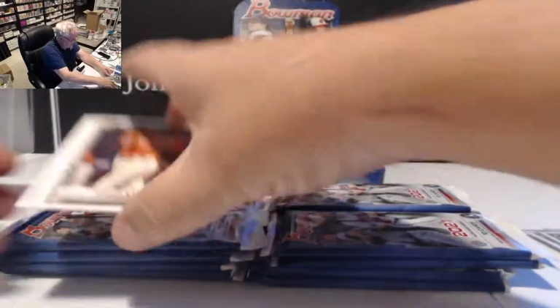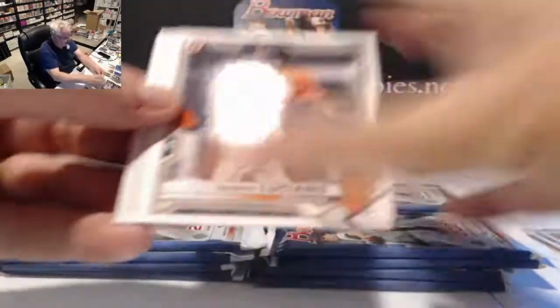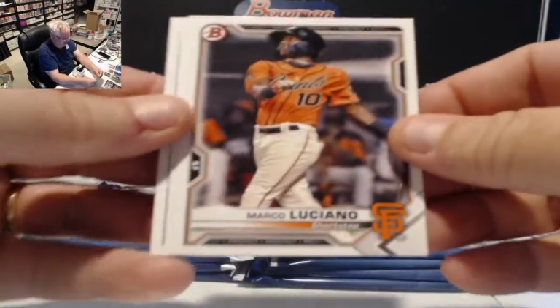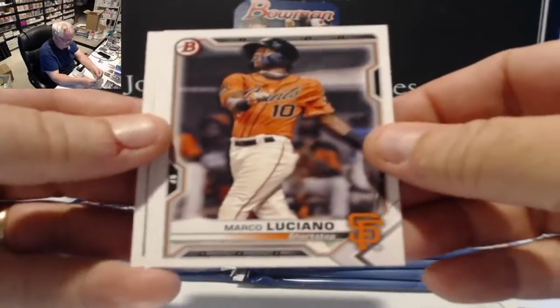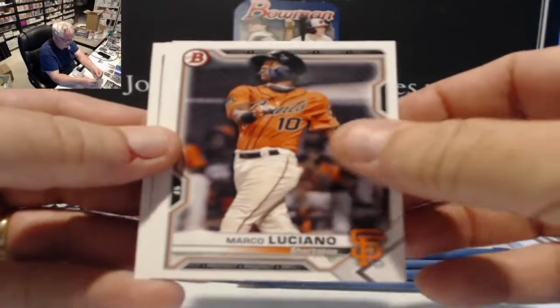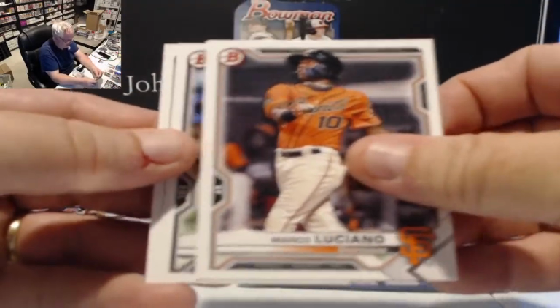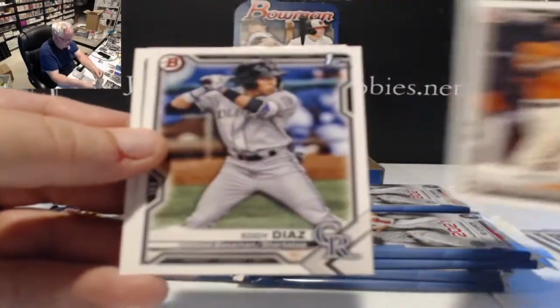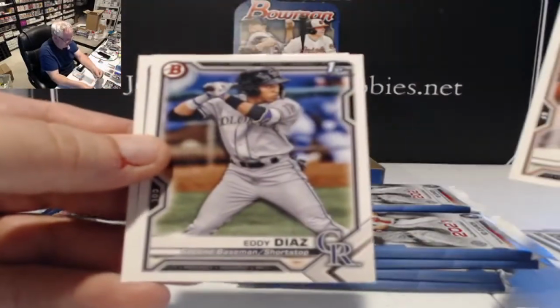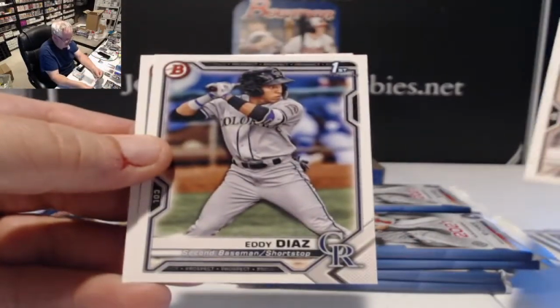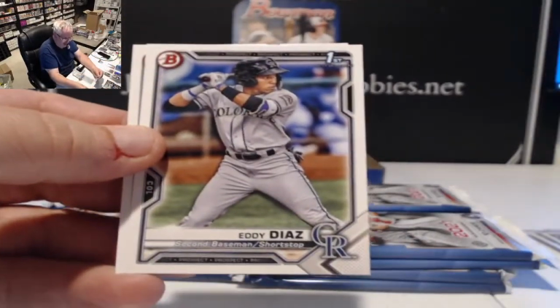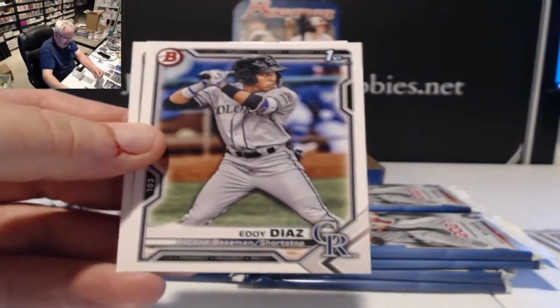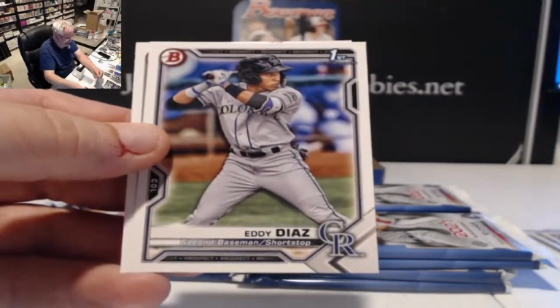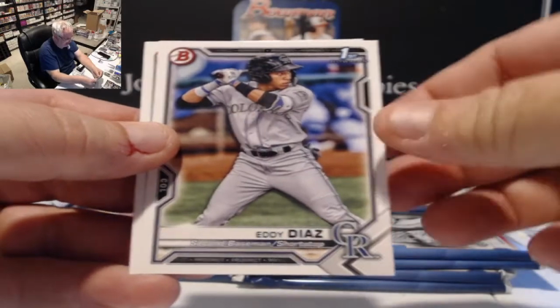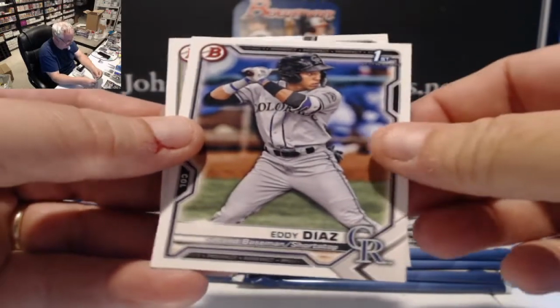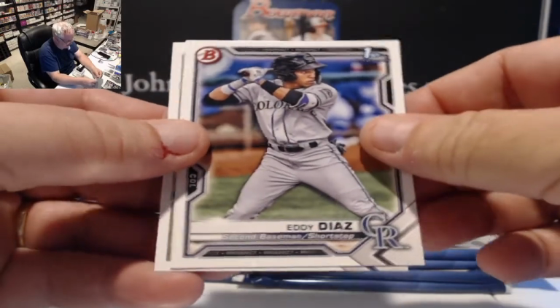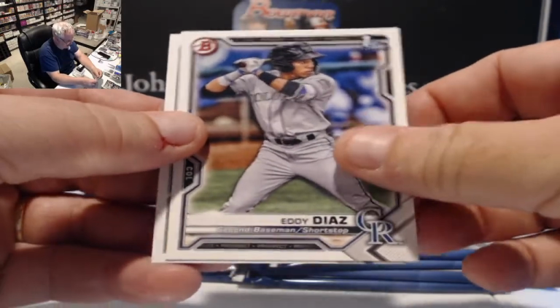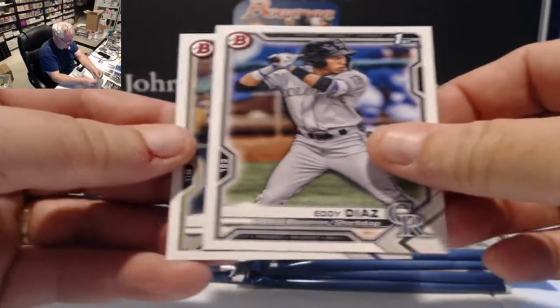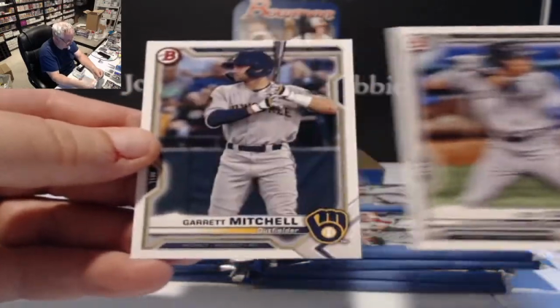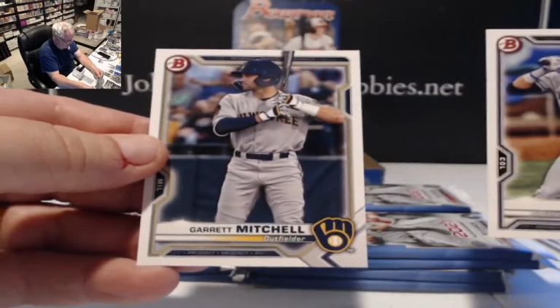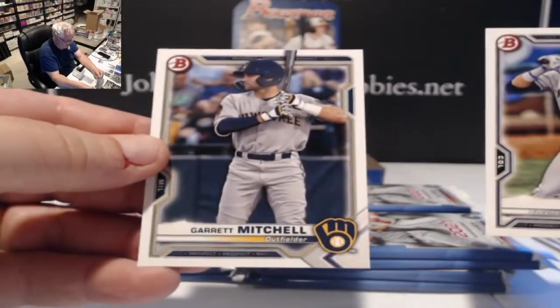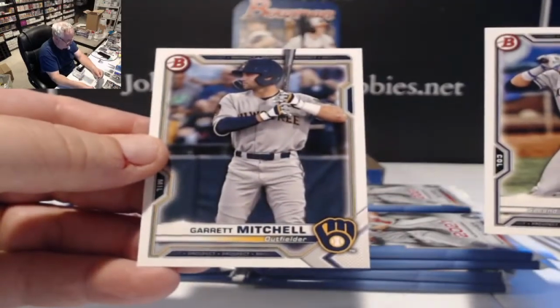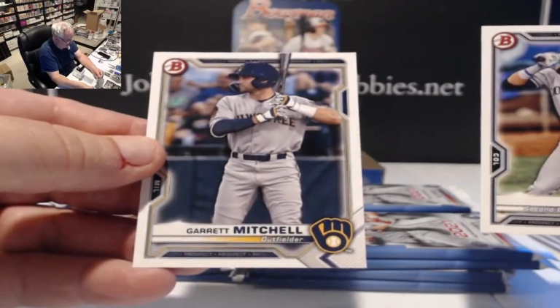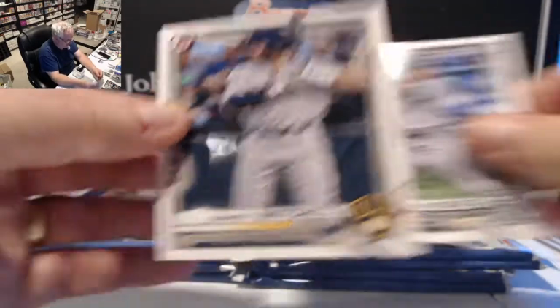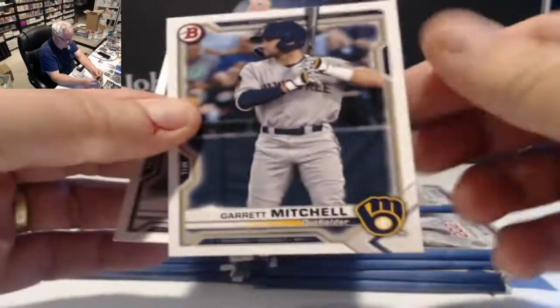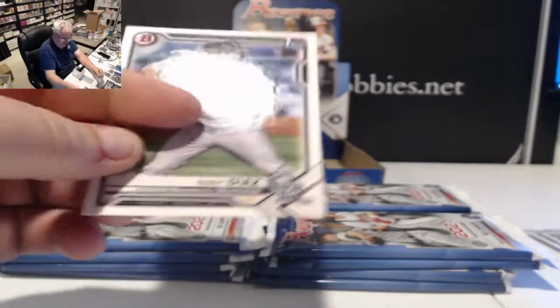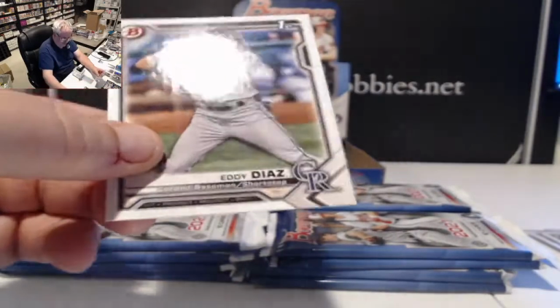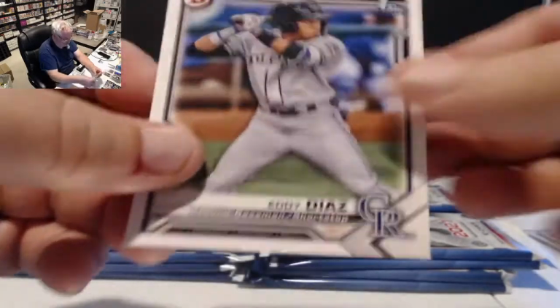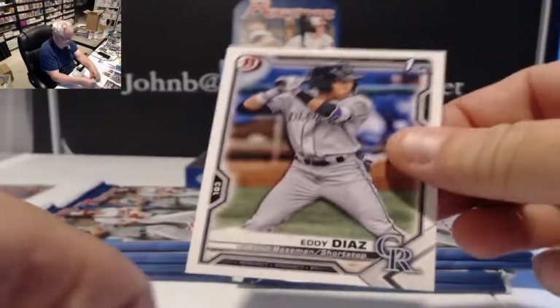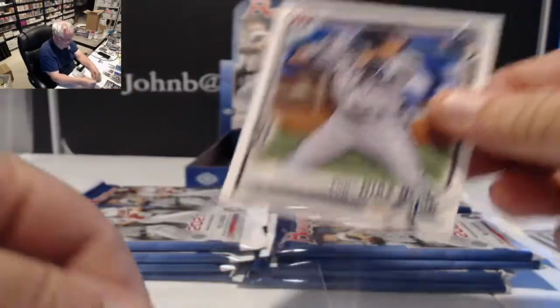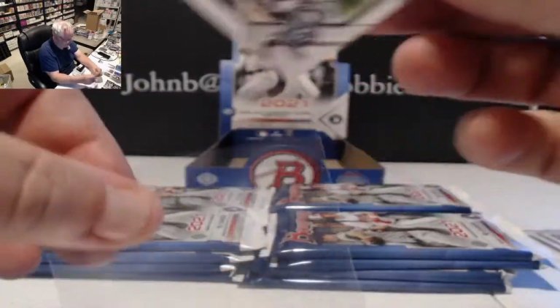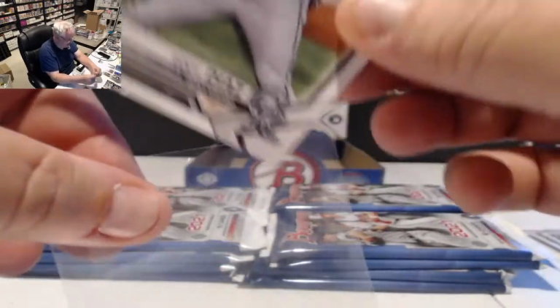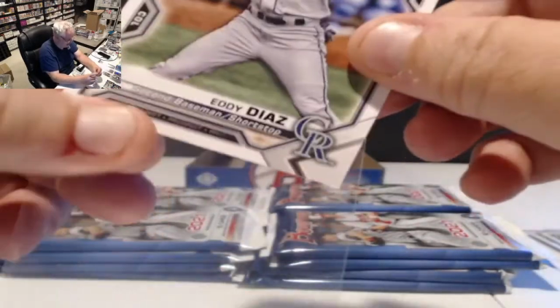Paper cards include Luciano, Eddie Diaz first card for Colorado, and Garrett Mitchell for the Brew Crew — second year card.